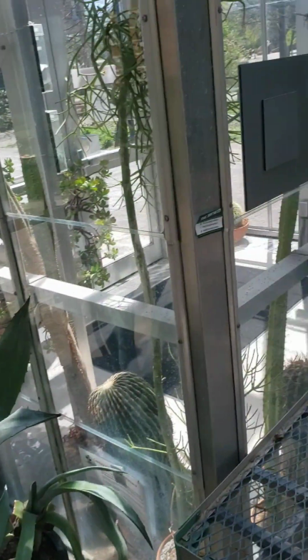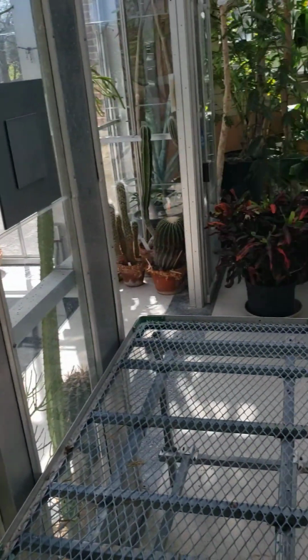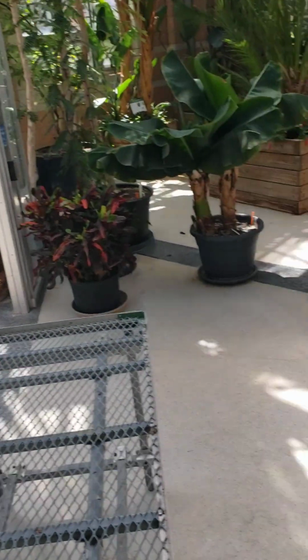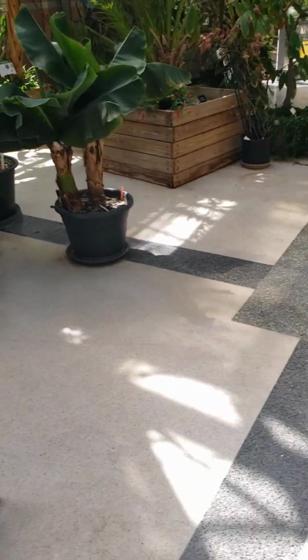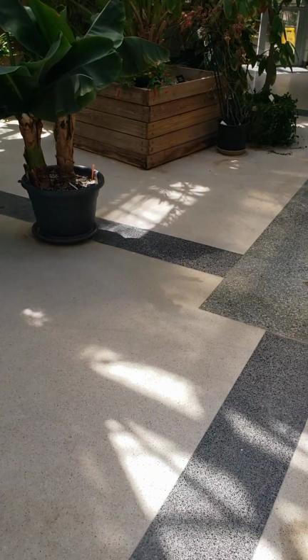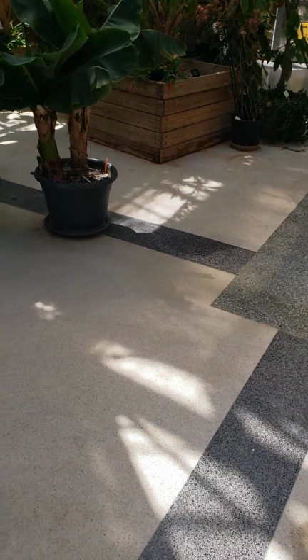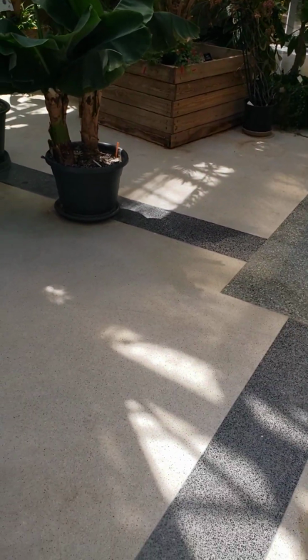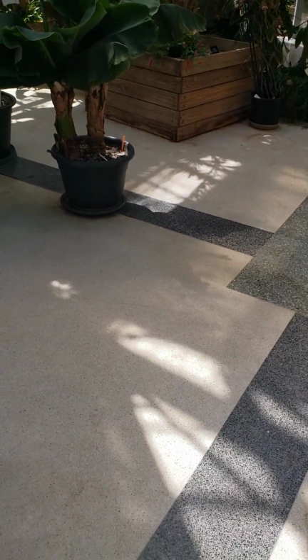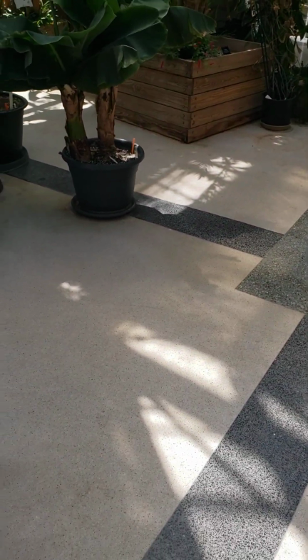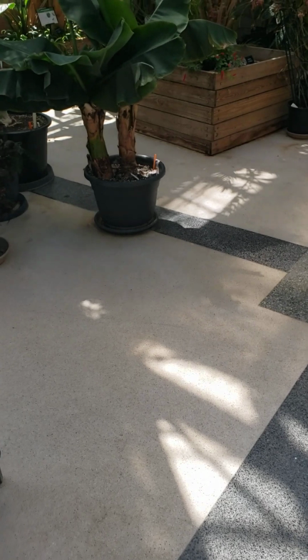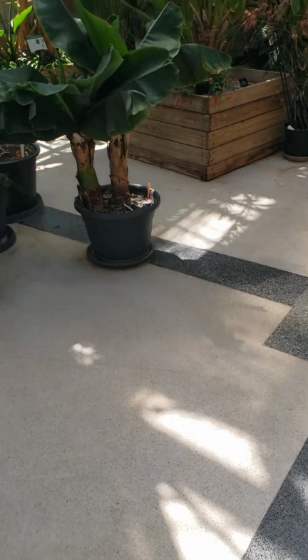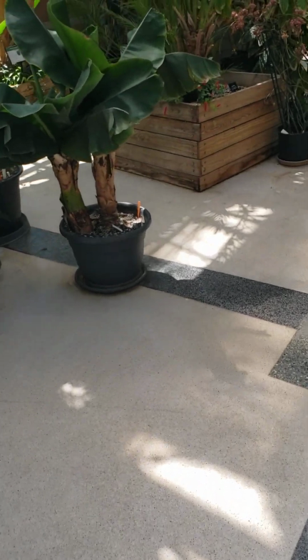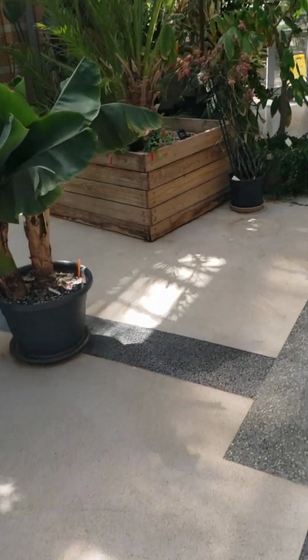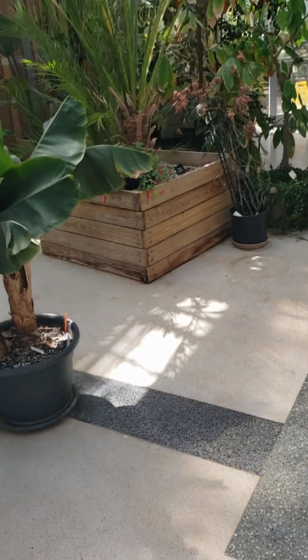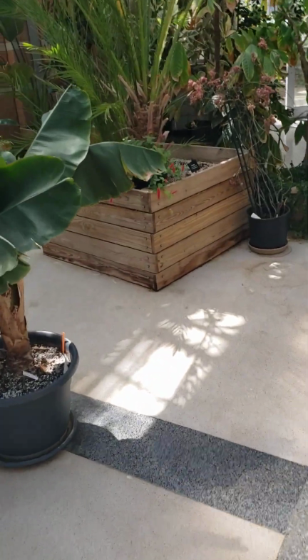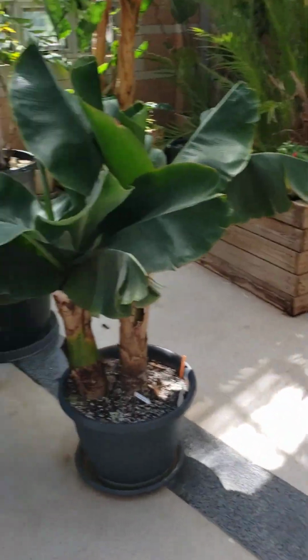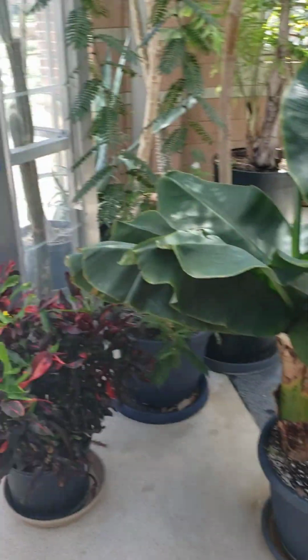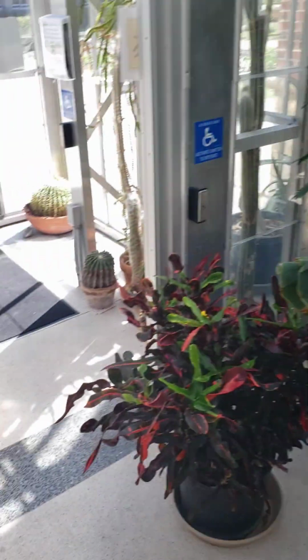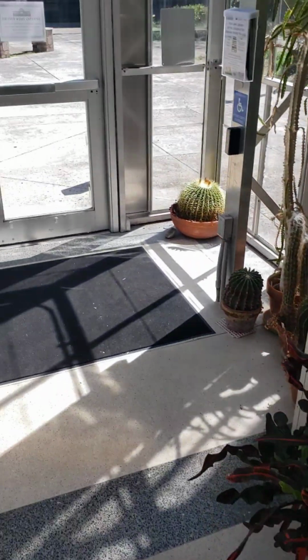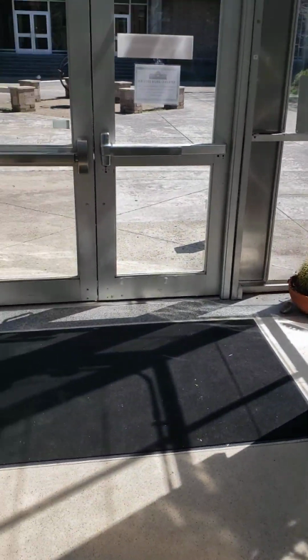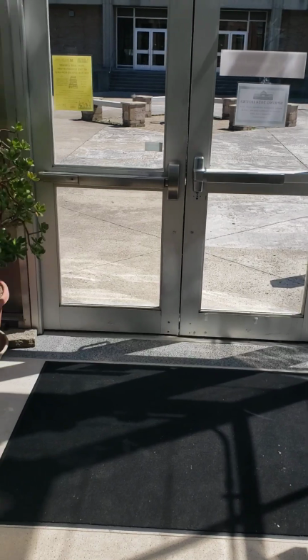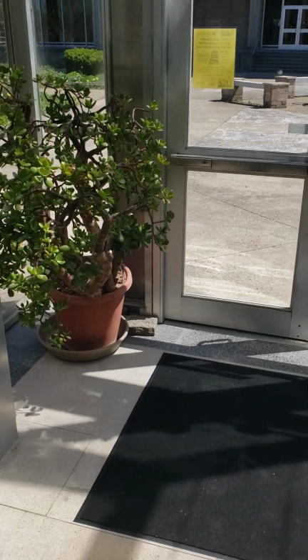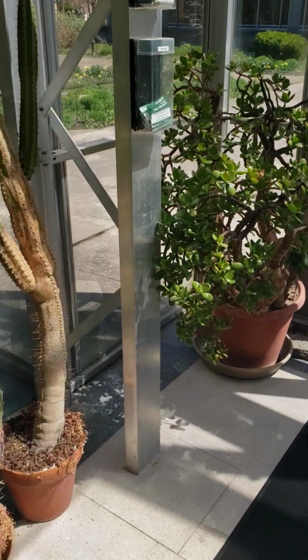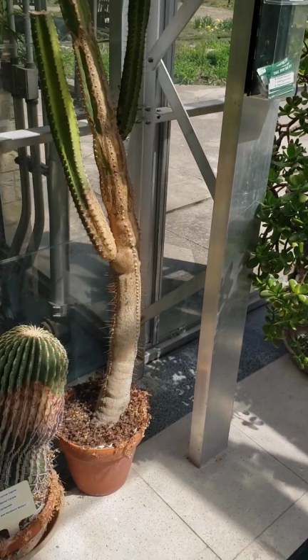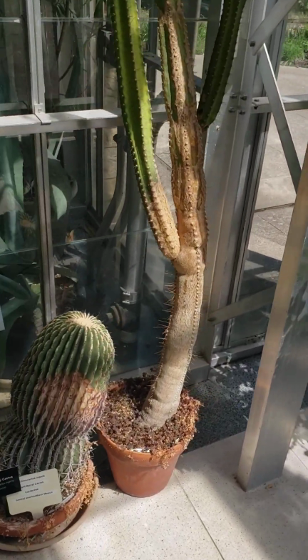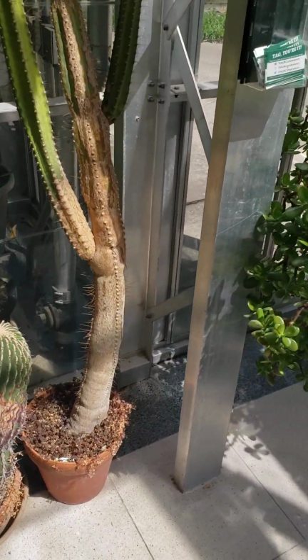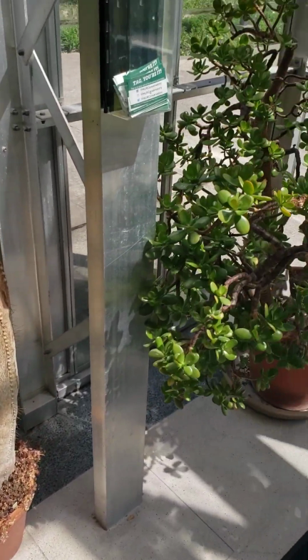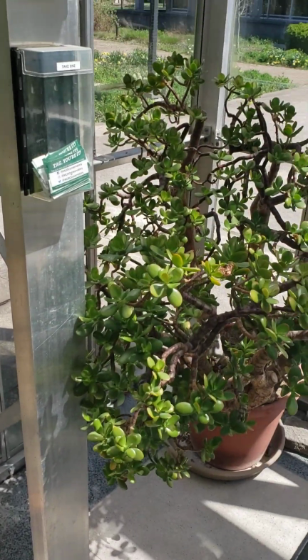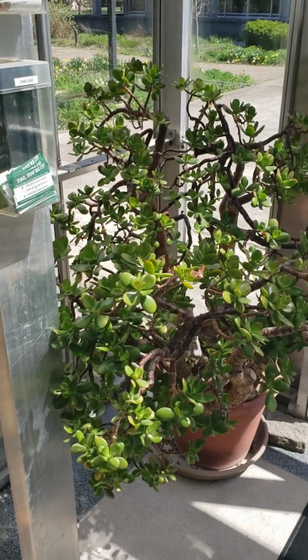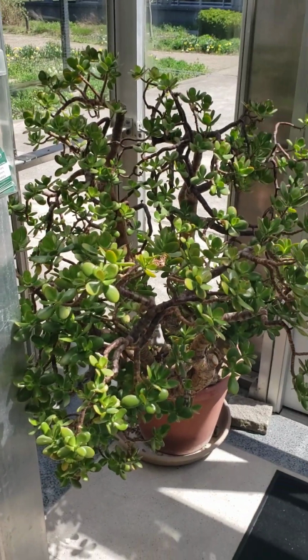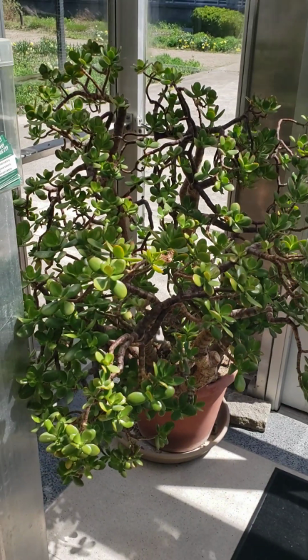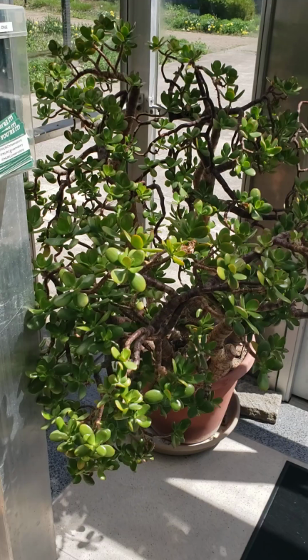Hi, everyone. Today is April 13th, 2024, and we are at the Miami University Greenhouse in Hamilton. As you can see, they've got all sorts of really cool plants here.